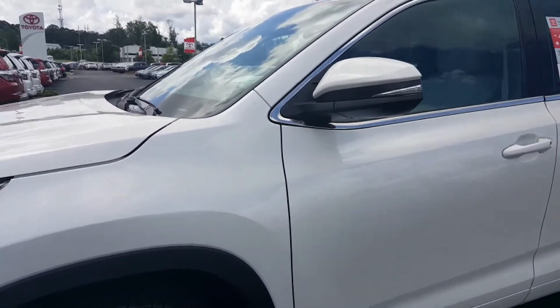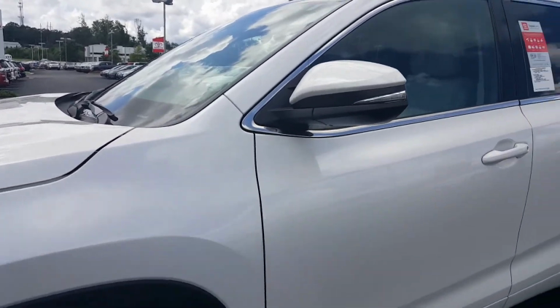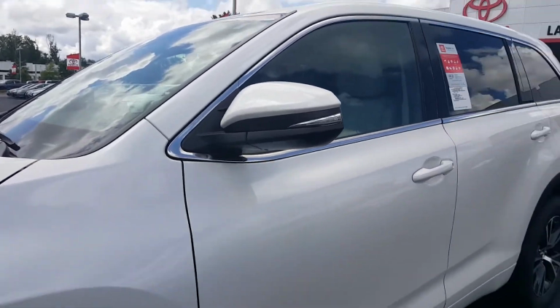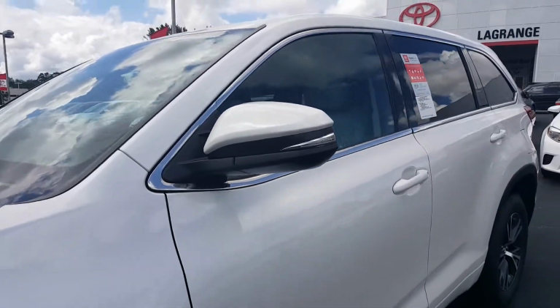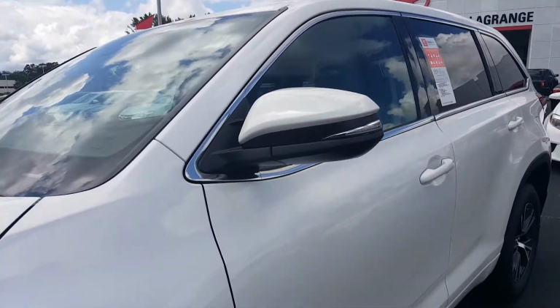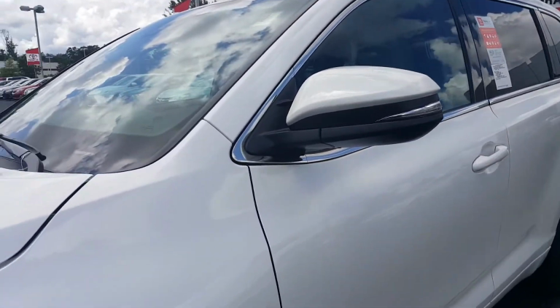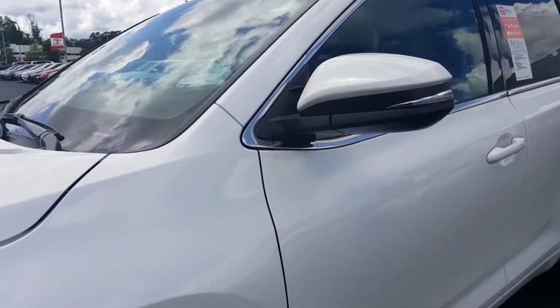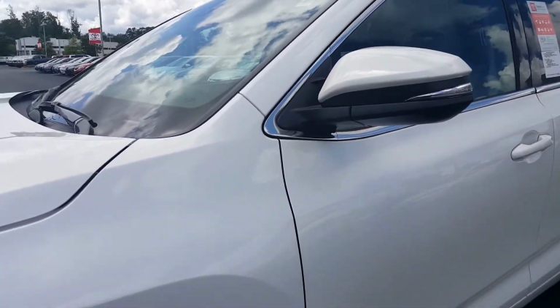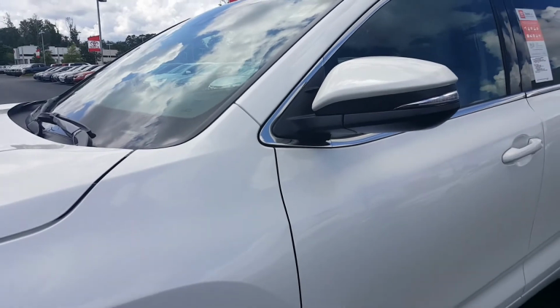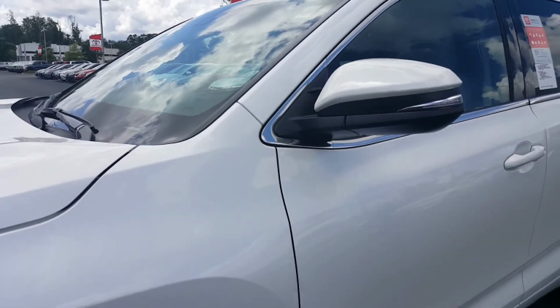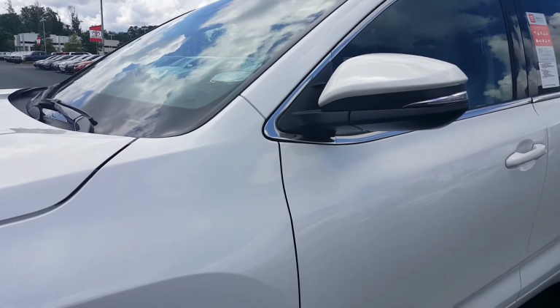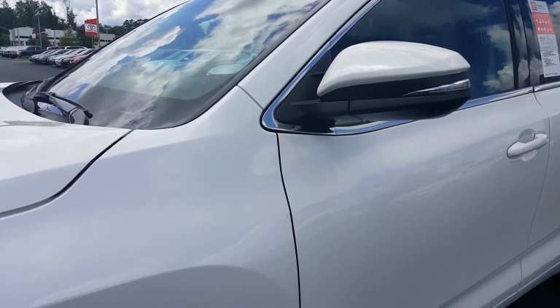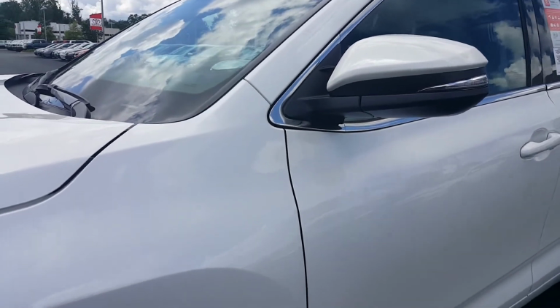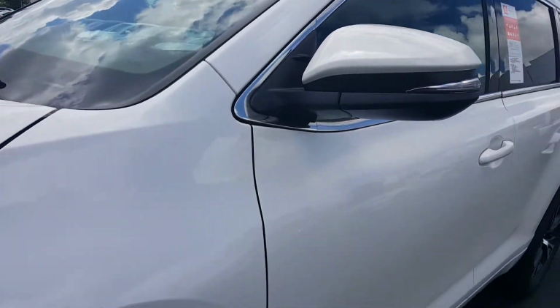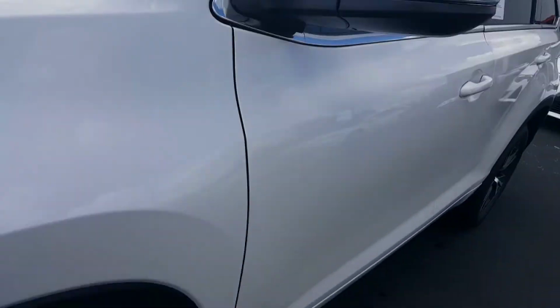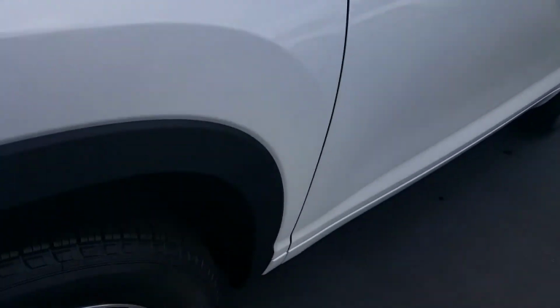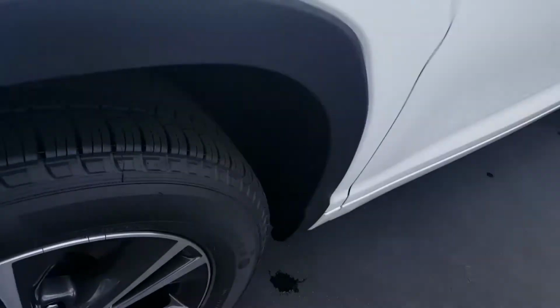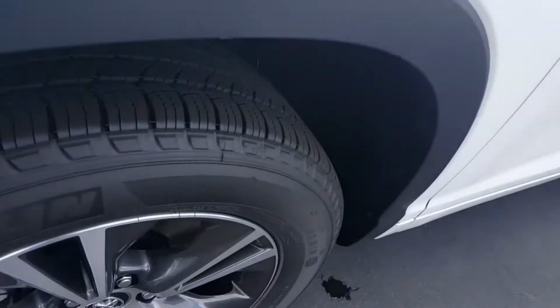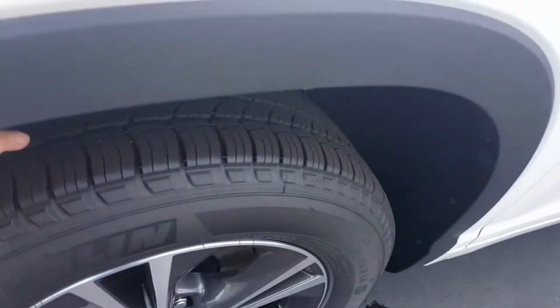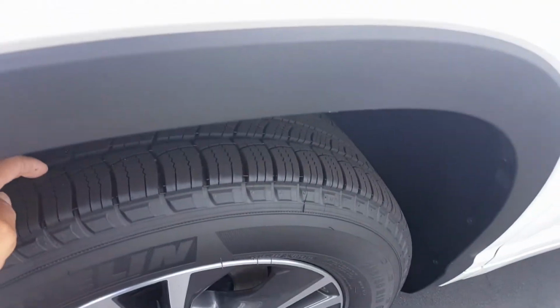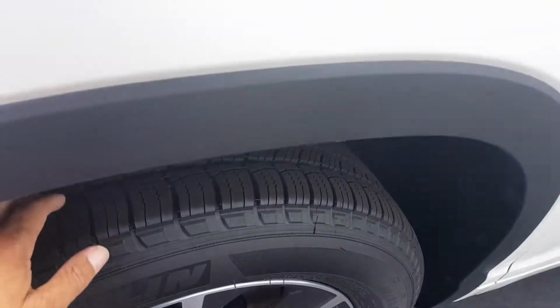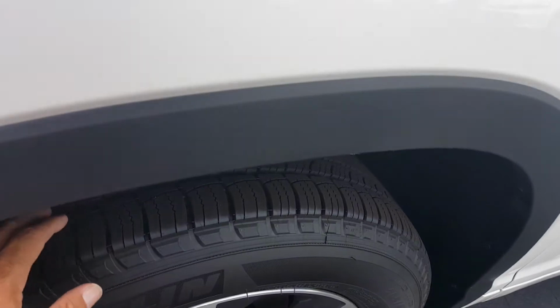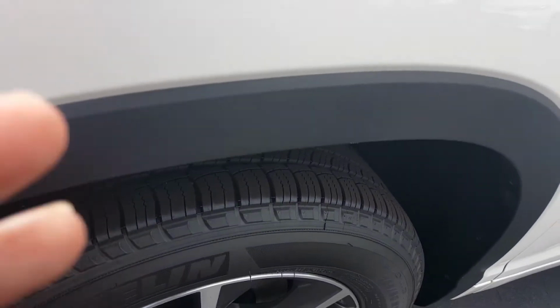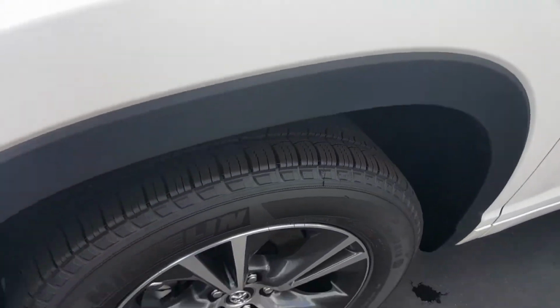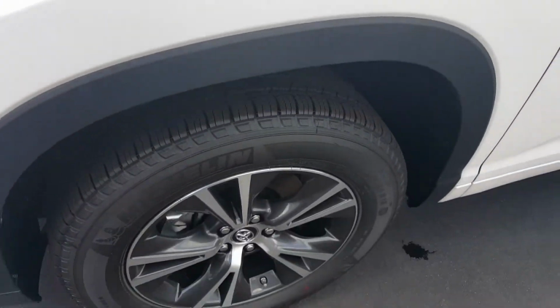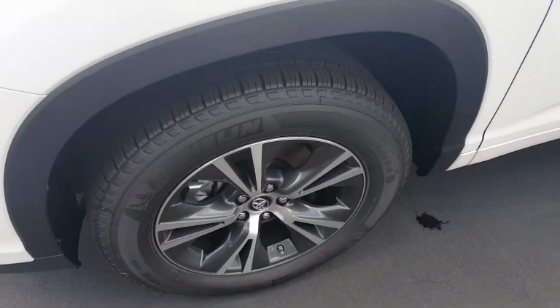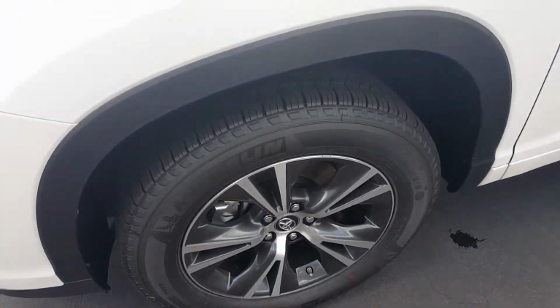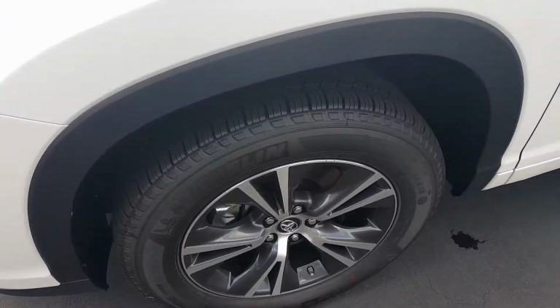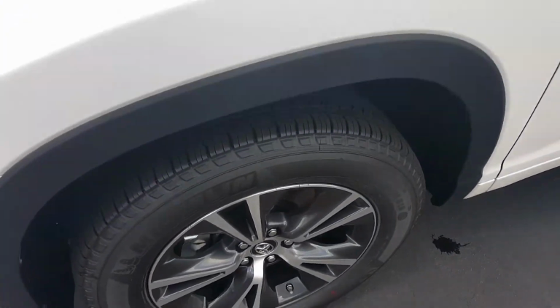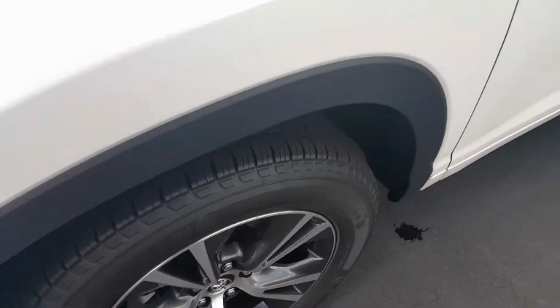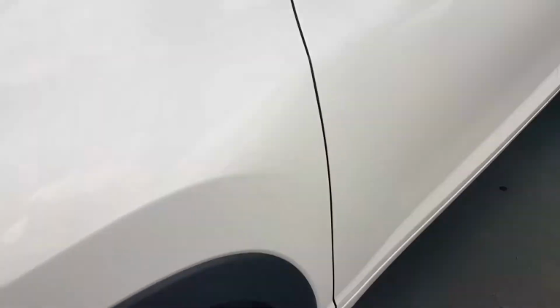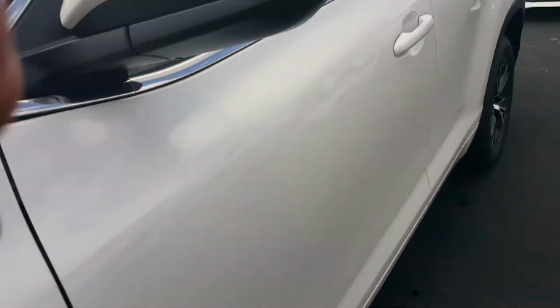This is a 2017 Highlander in the Blizzard Pearl with the ash leather interior. Look at this — it has Michelin tires on it. In my opinion, that is the safest tire that money can buy.